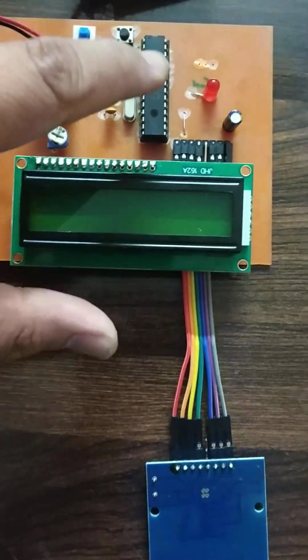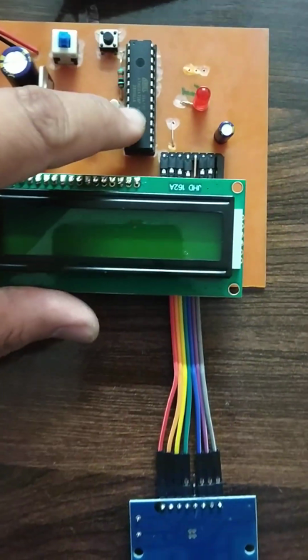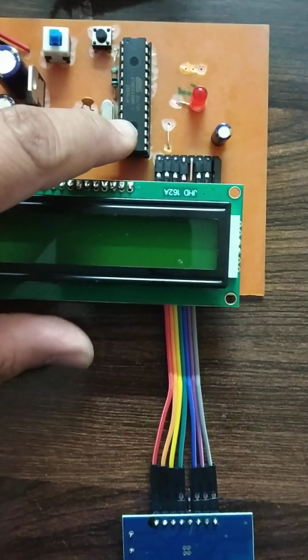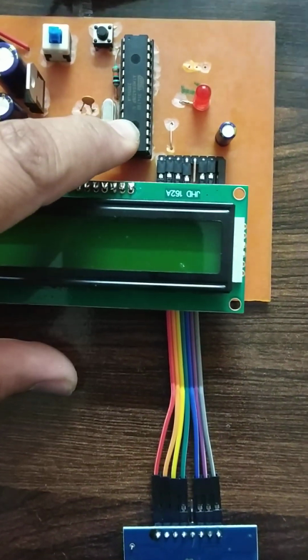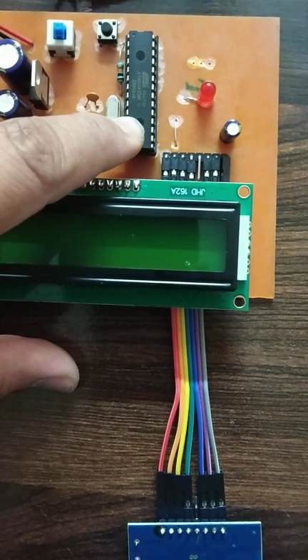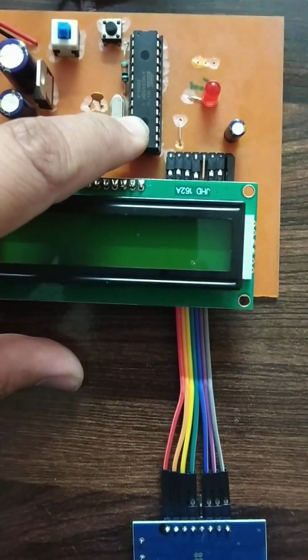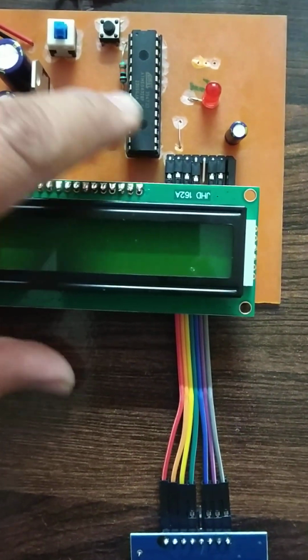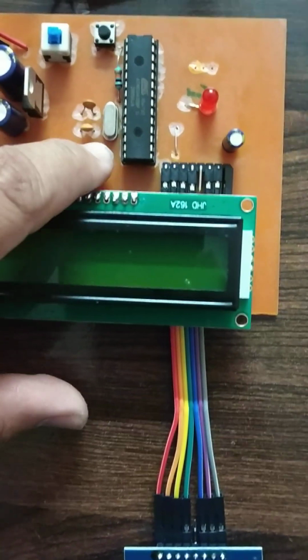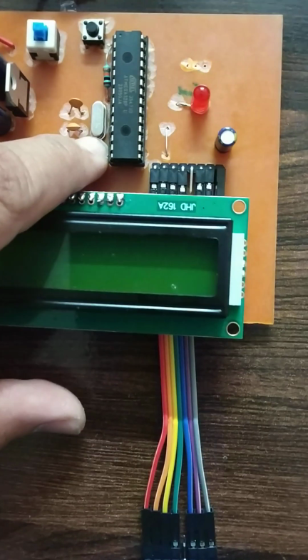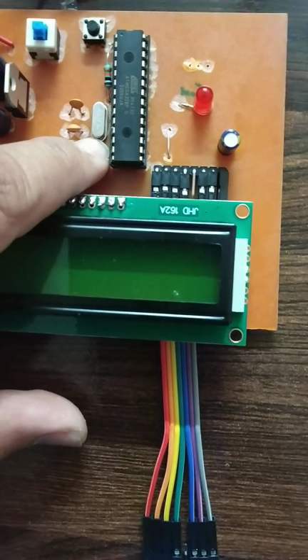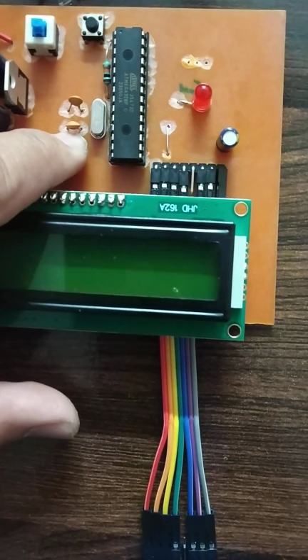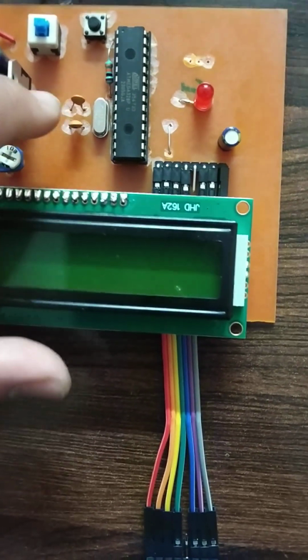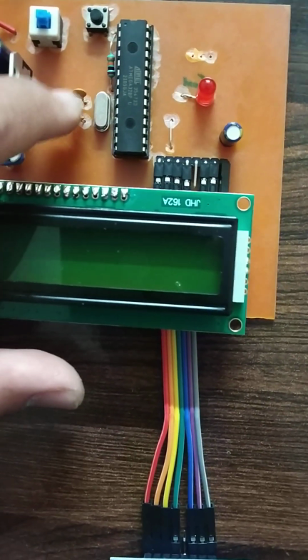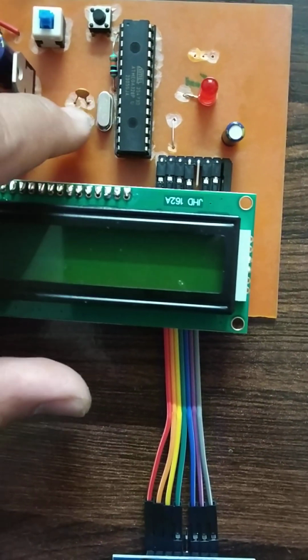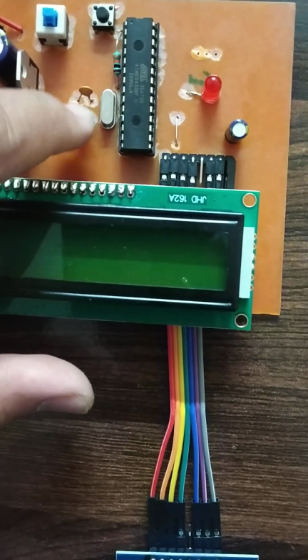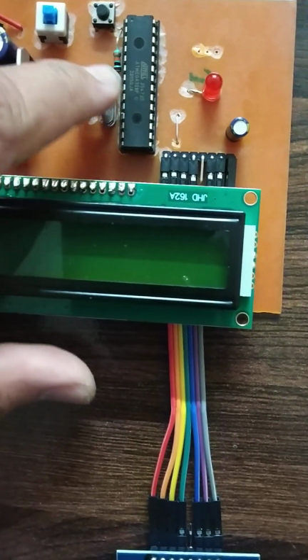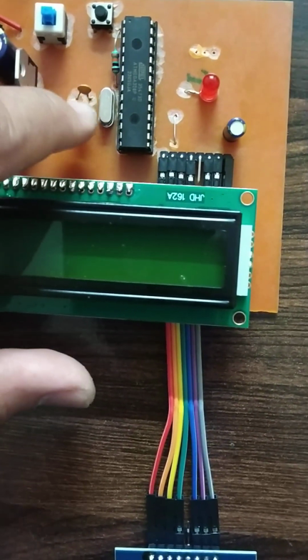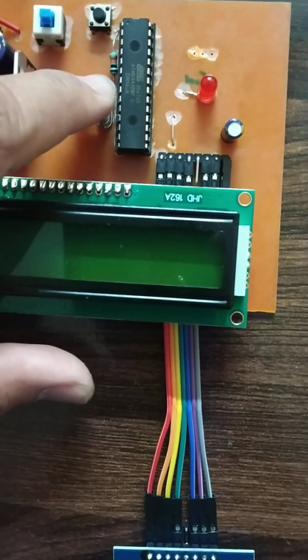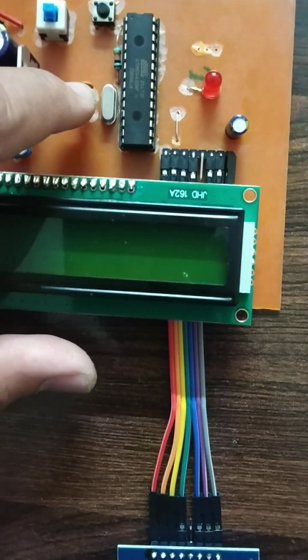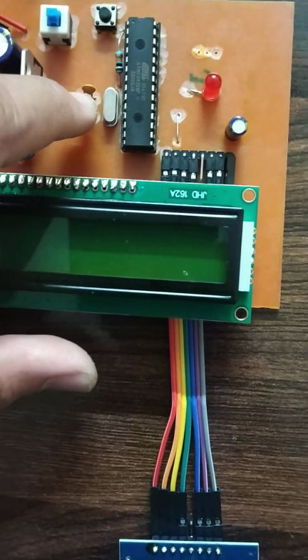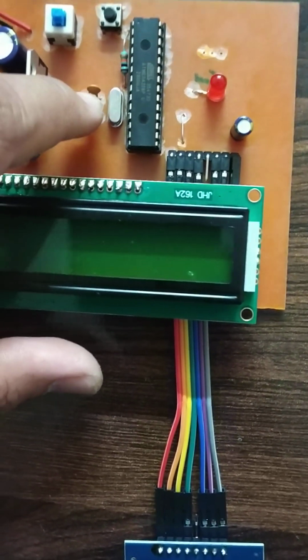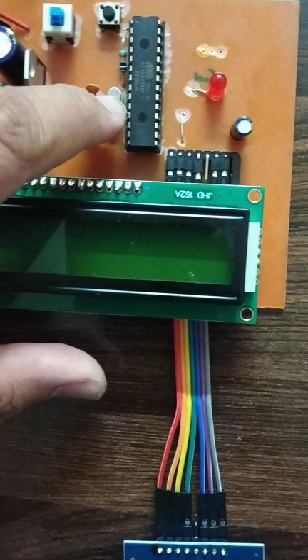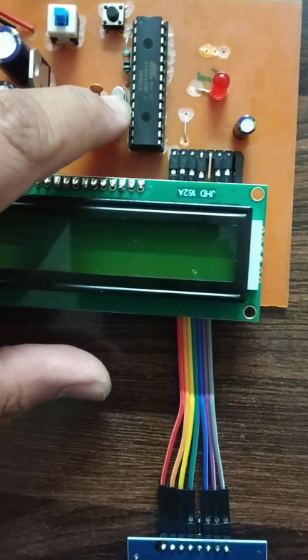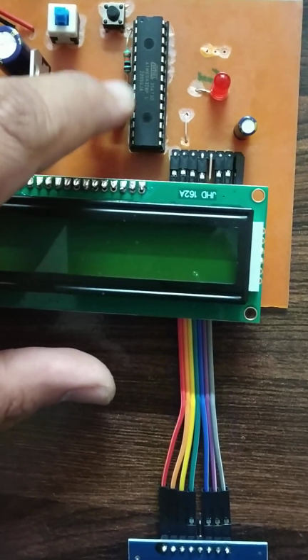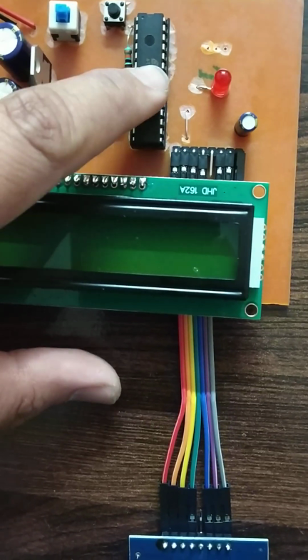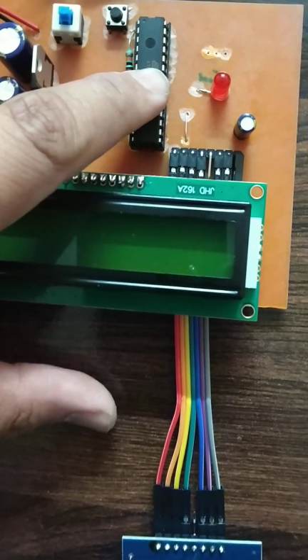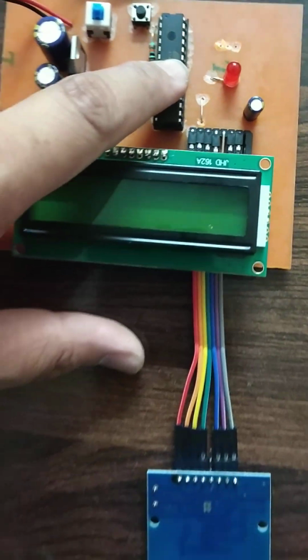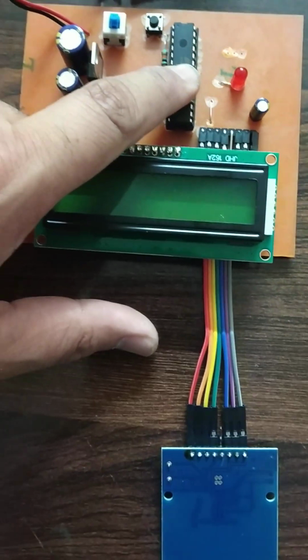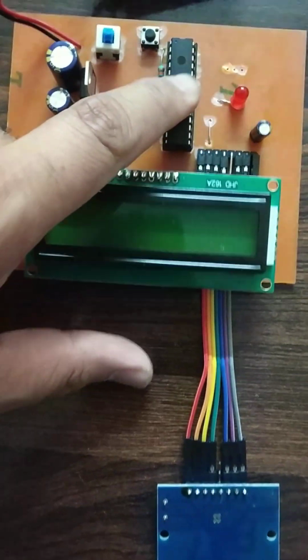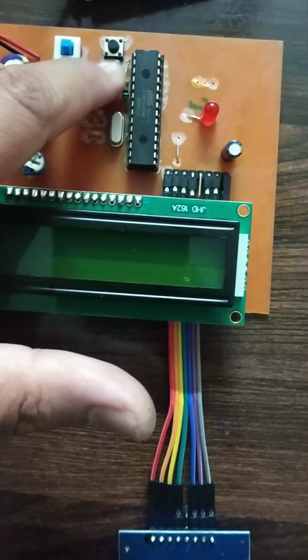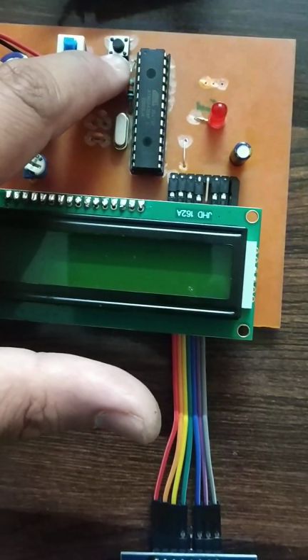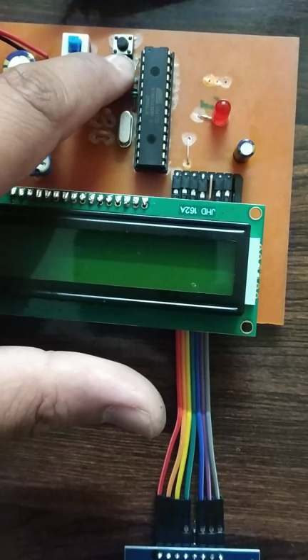This is the ATmega328P microcontroller. This is the 16MHz crystal, and these two capacitors form a crystal oscillator to generate clock pulses for the microcontroller. This is the reset switch.